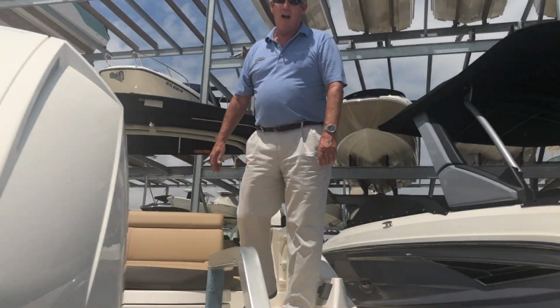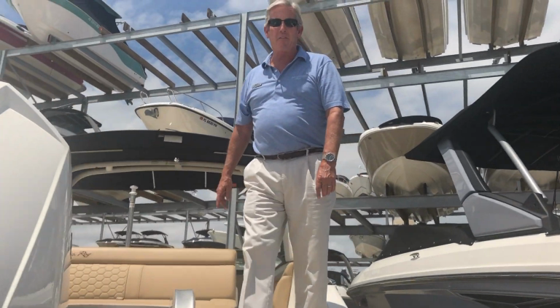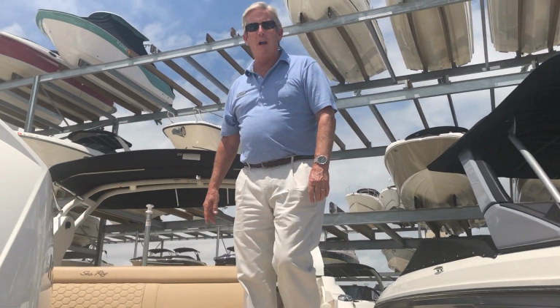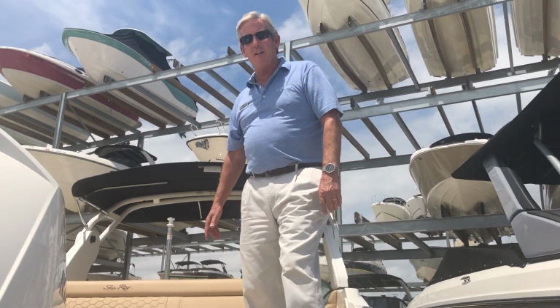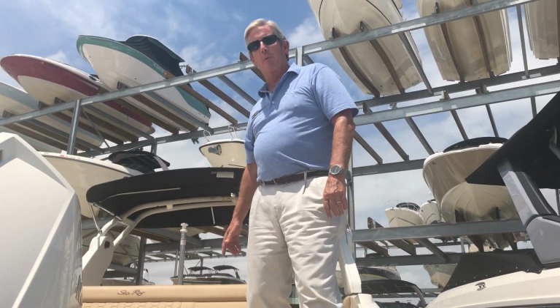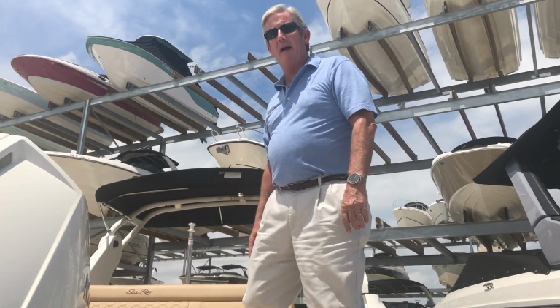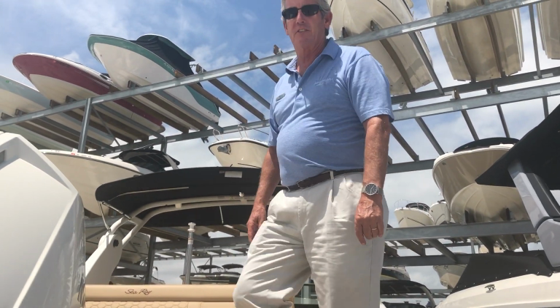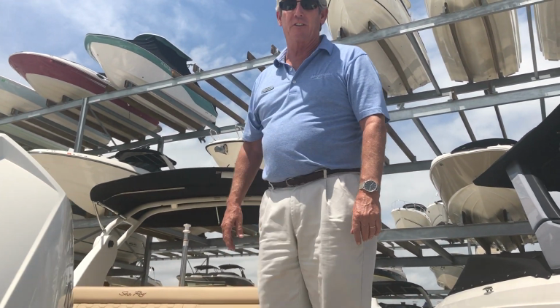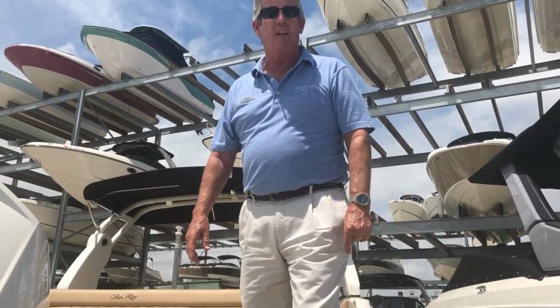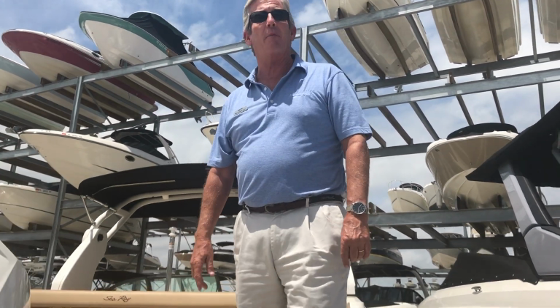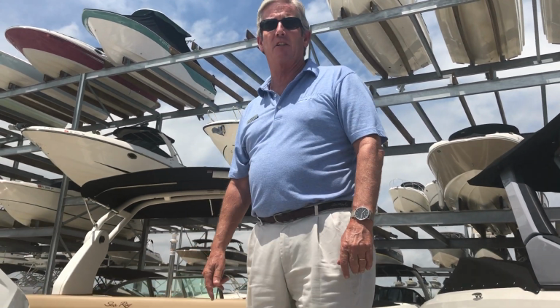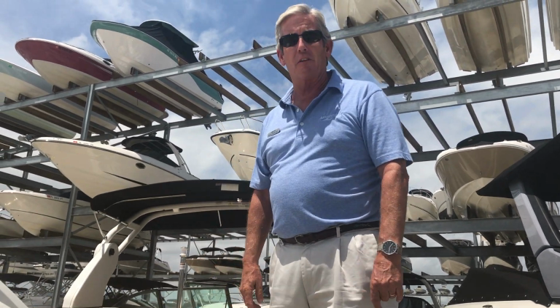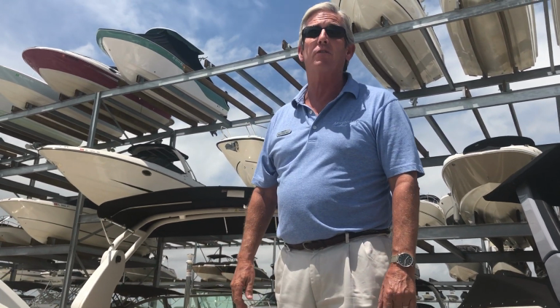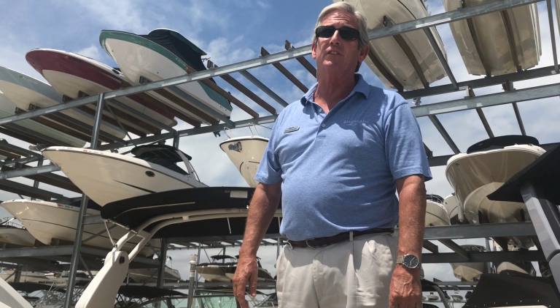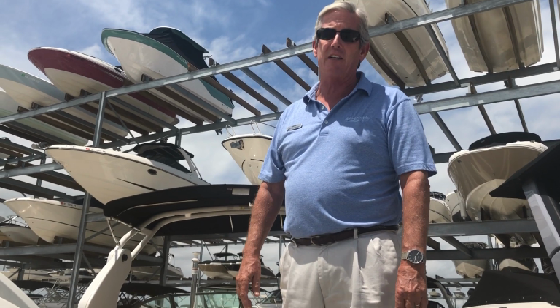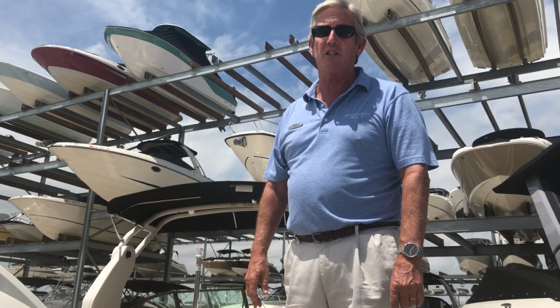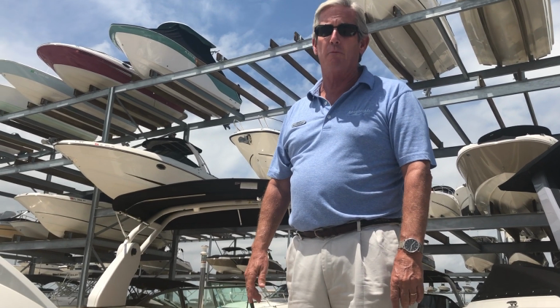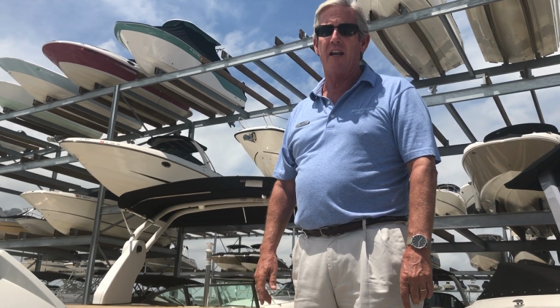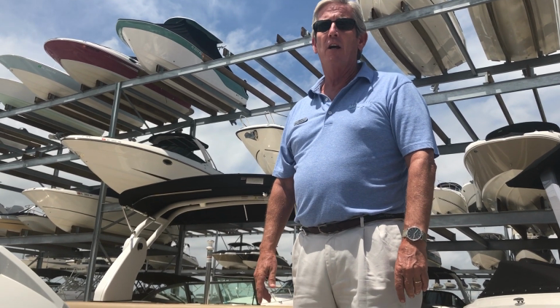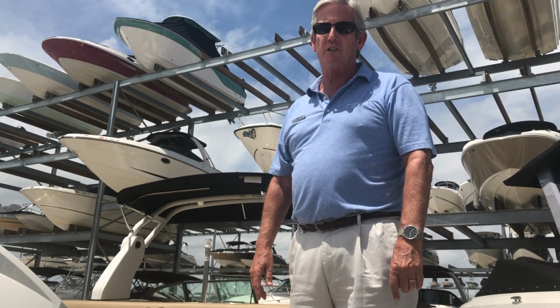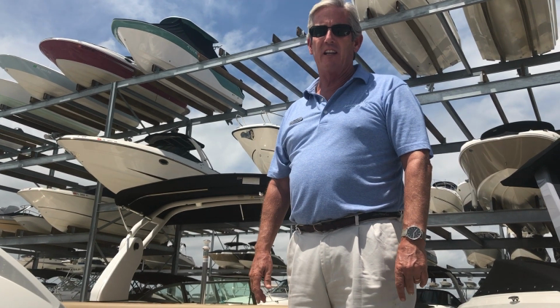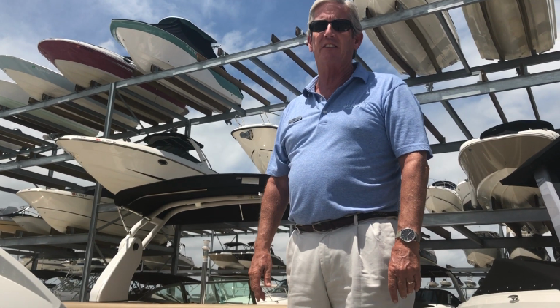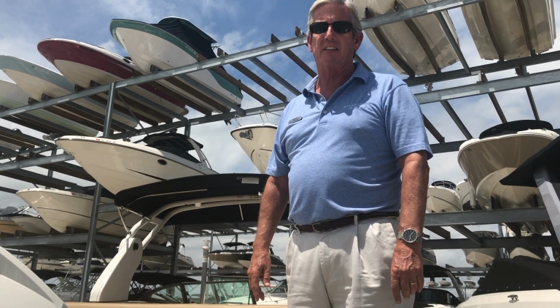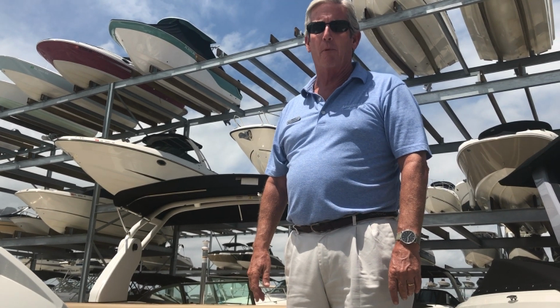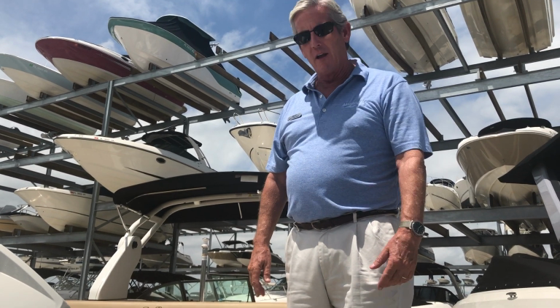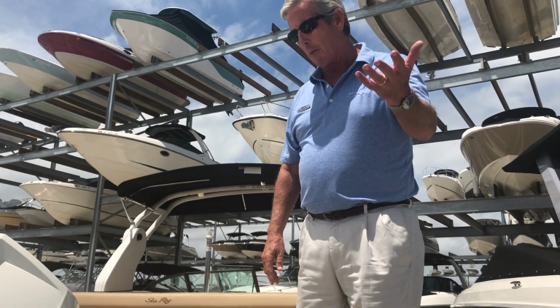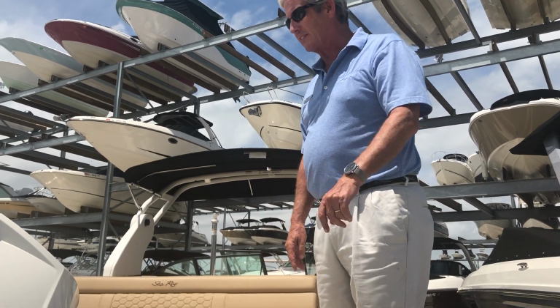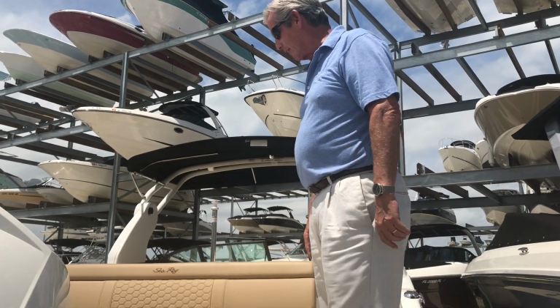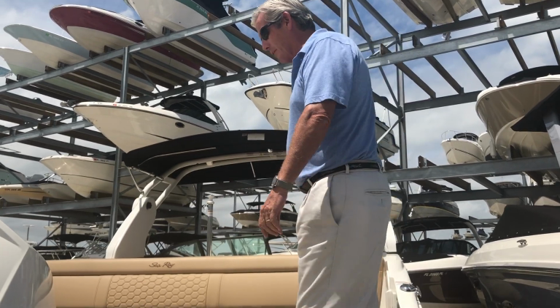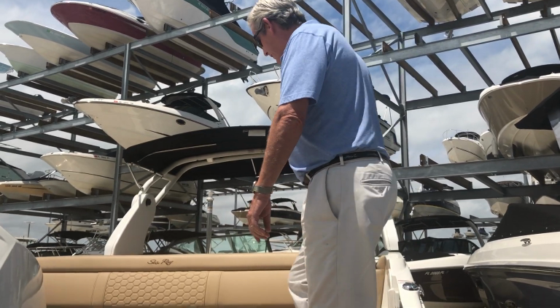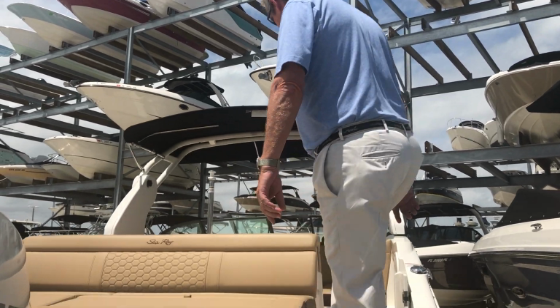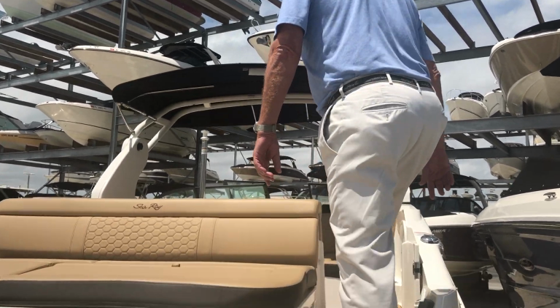Hi, Matthew Ray here with MarineMax in Sarasota. Today we'd like to show you the 2019 Sea Ray 270 SDX outboard. Come aboard, let's take a look at some of the great features on this boat.